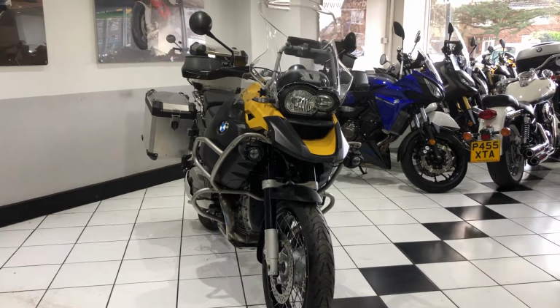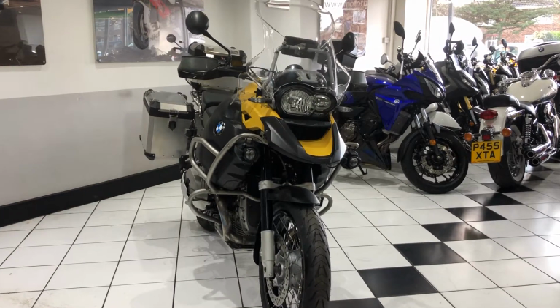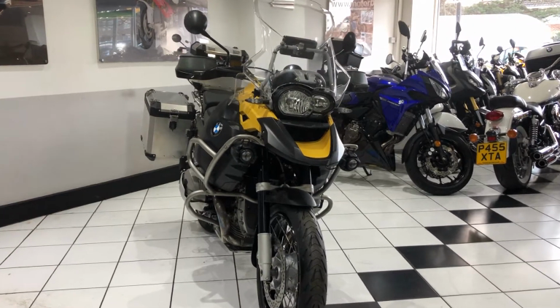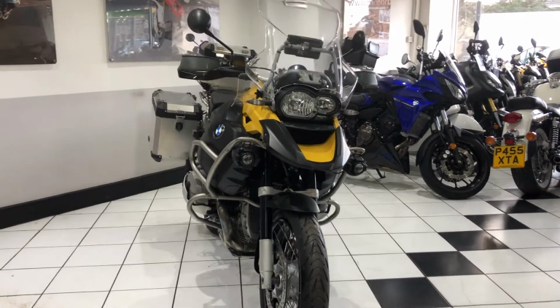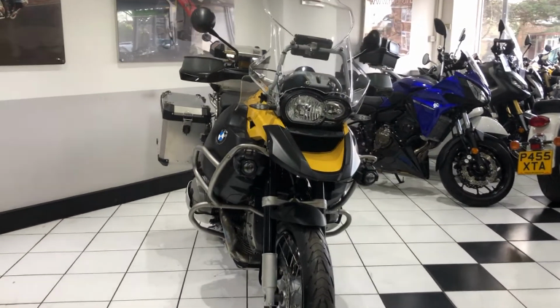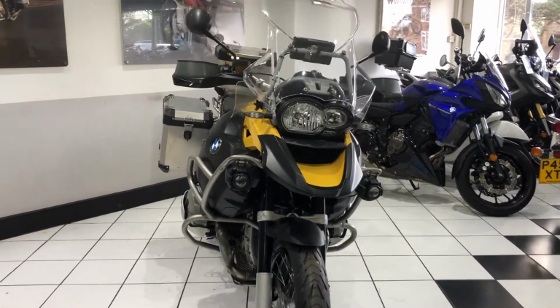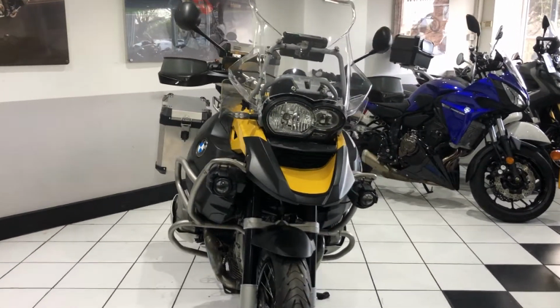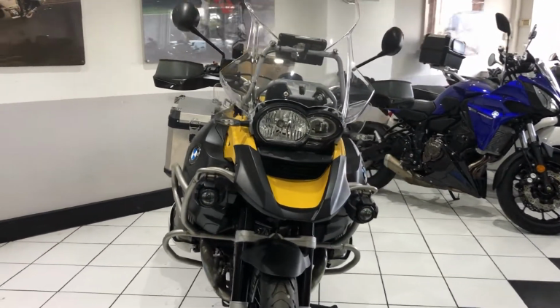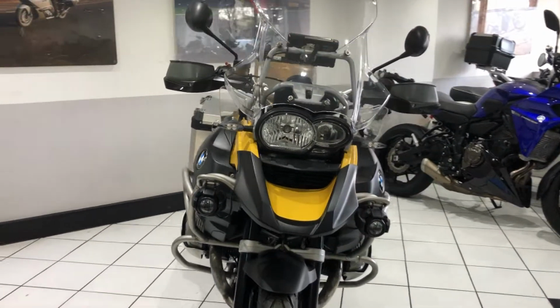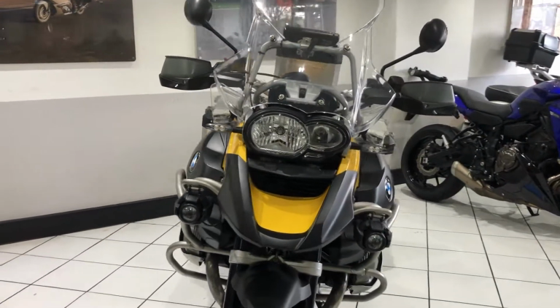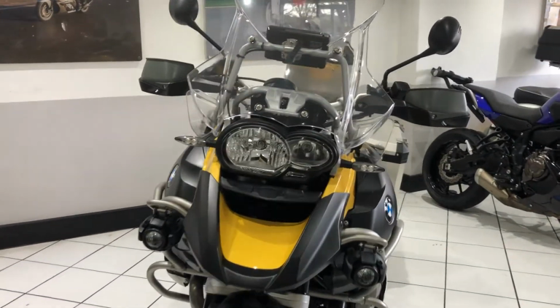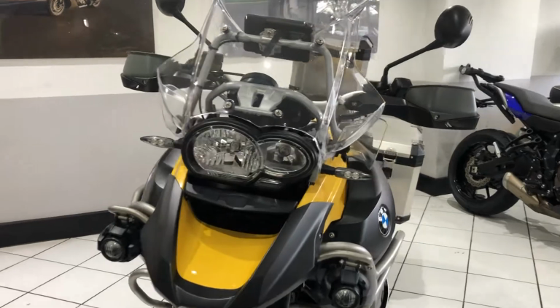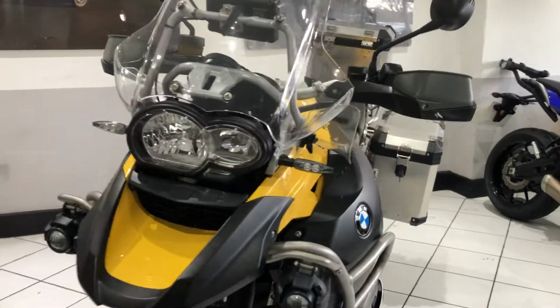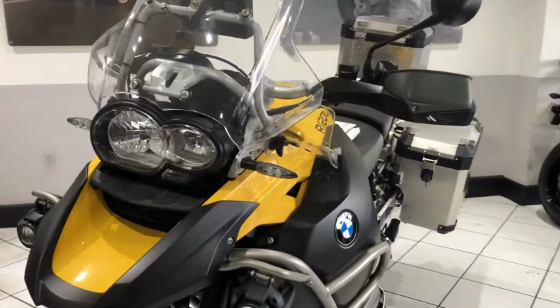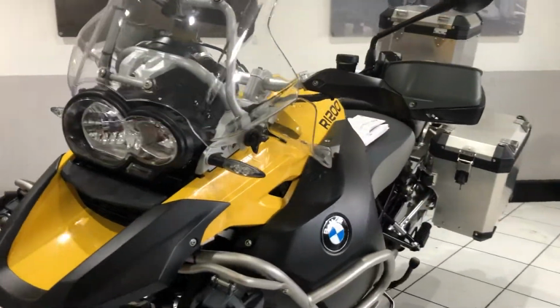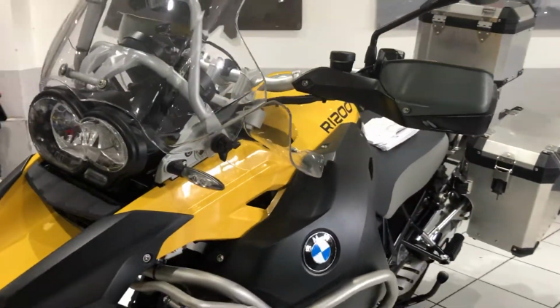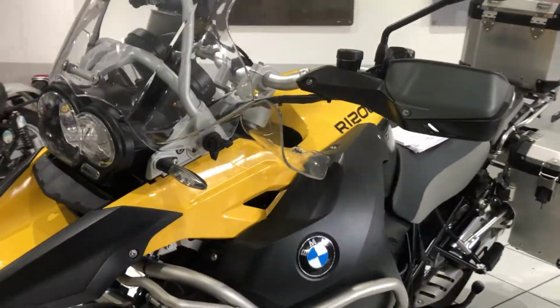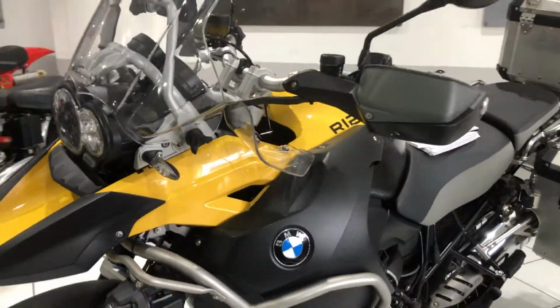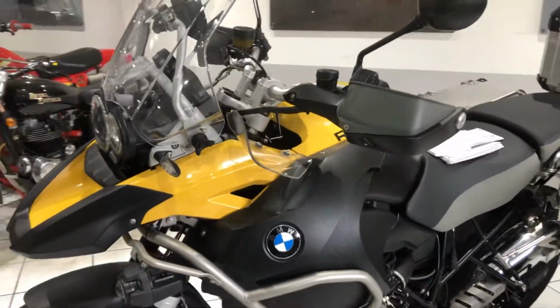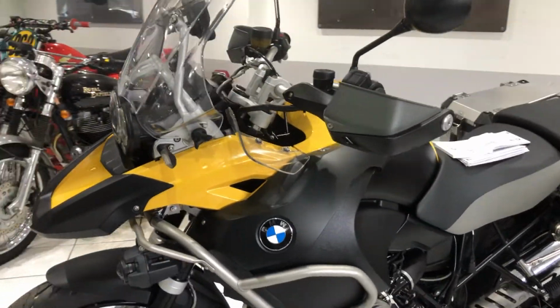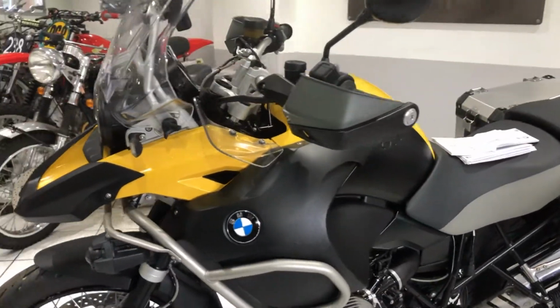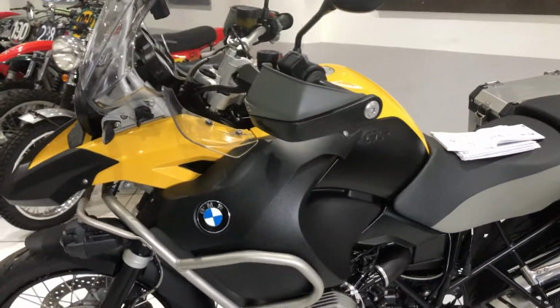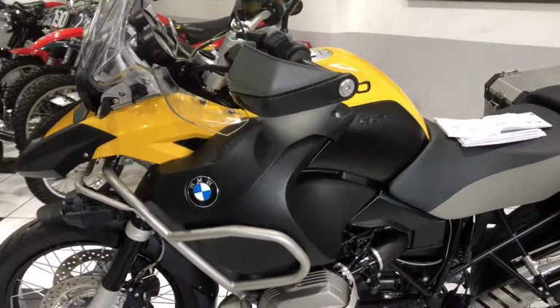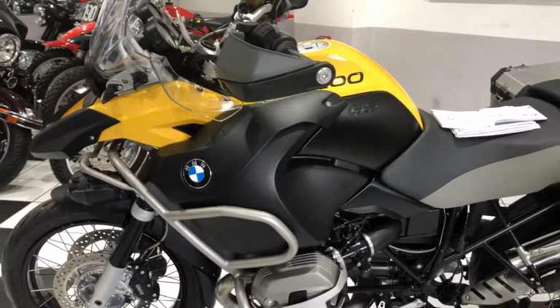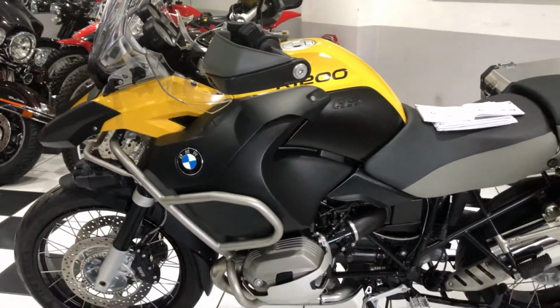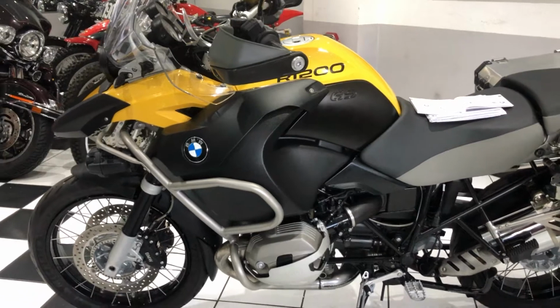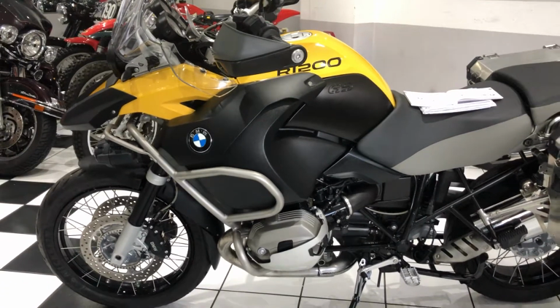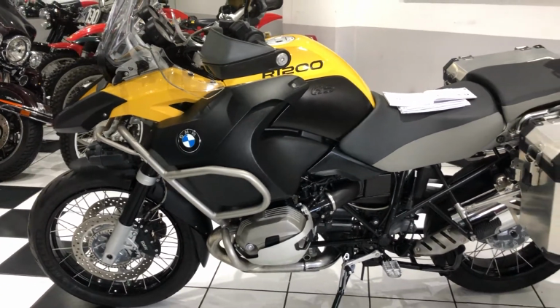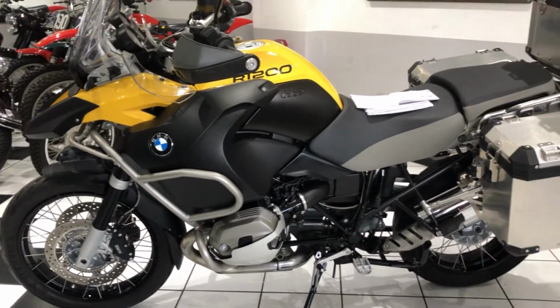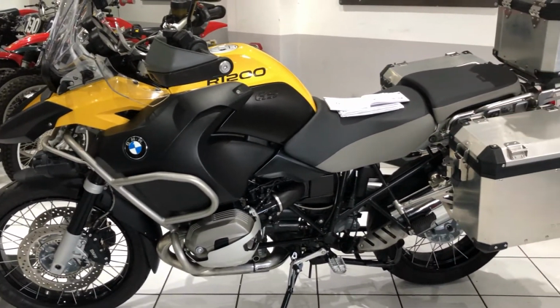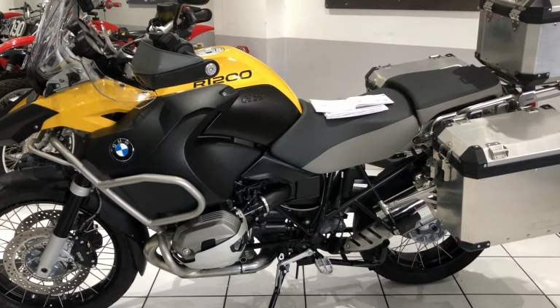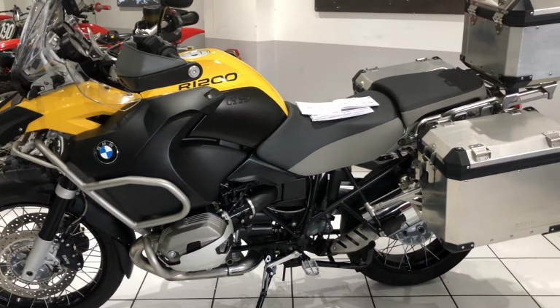Hello everyone and welcome to this video of our 2011 R1200GS Adventure. 34,000 miles covered, one owner from new and a really lovely bike.